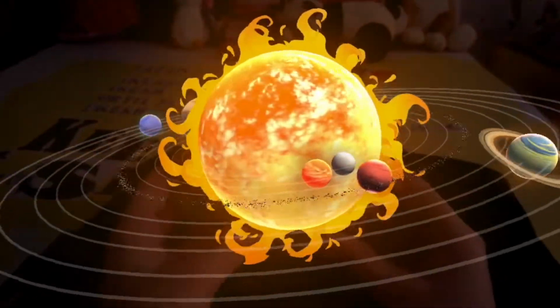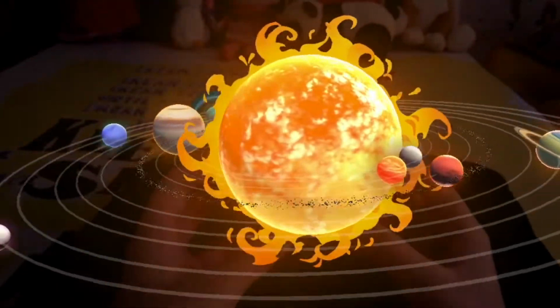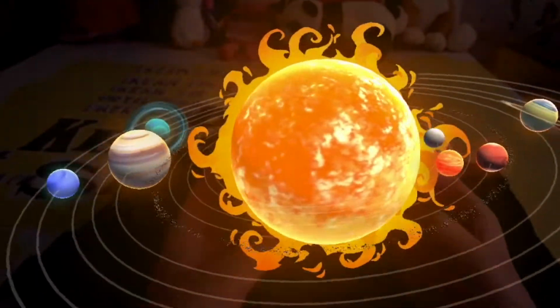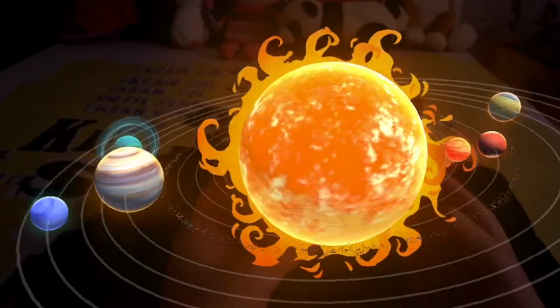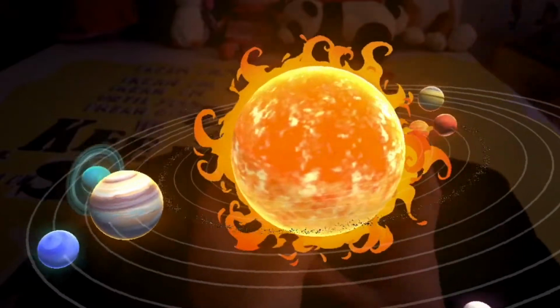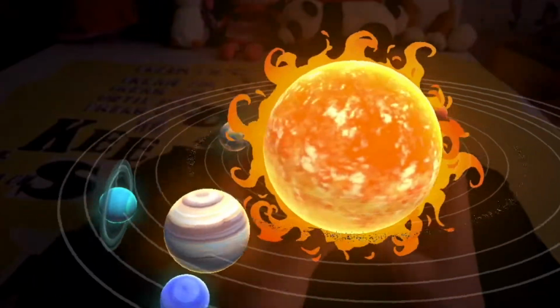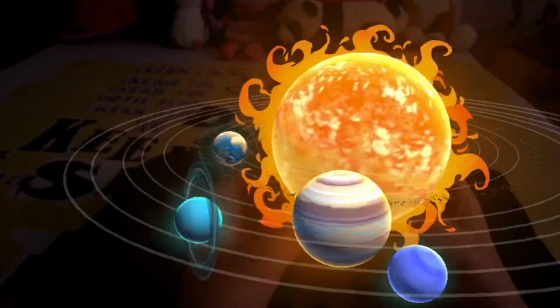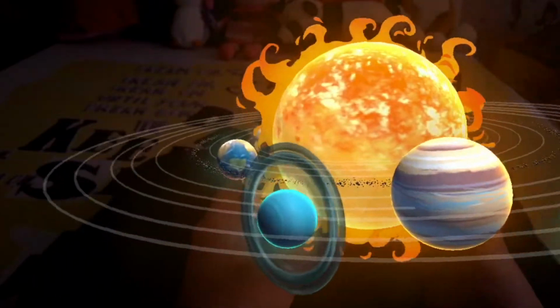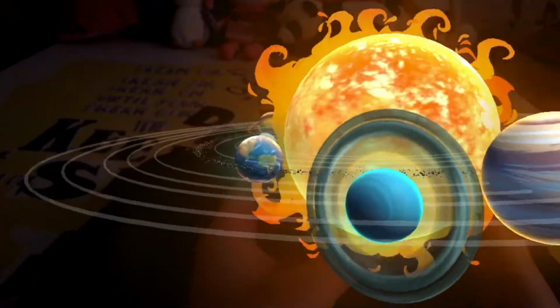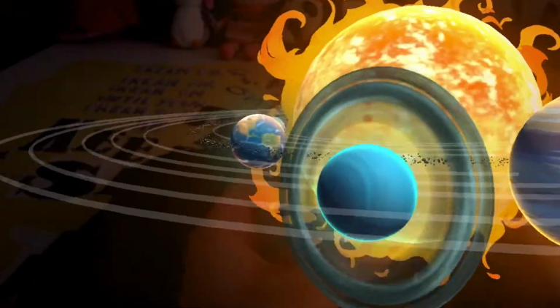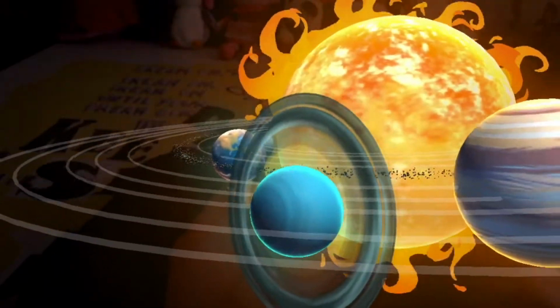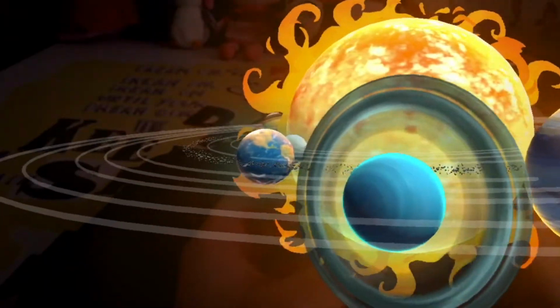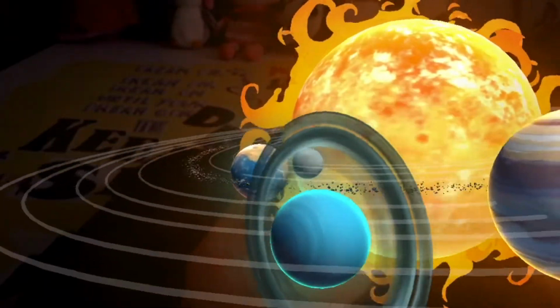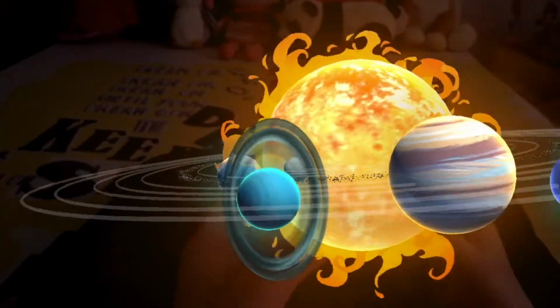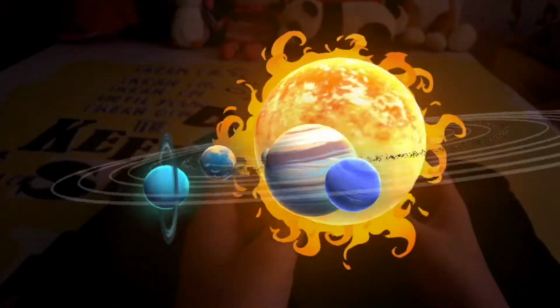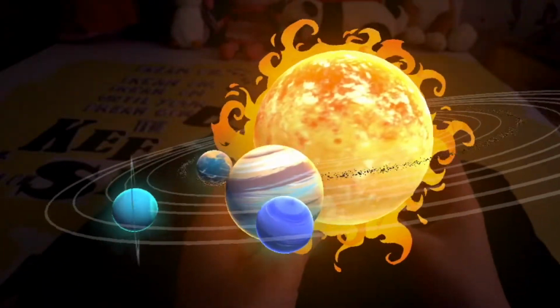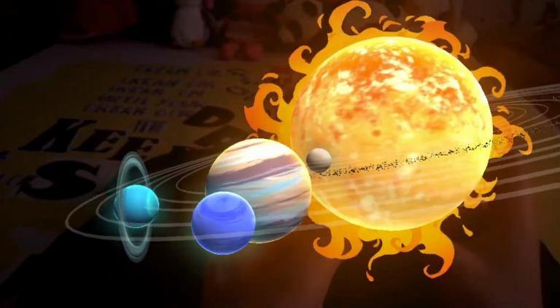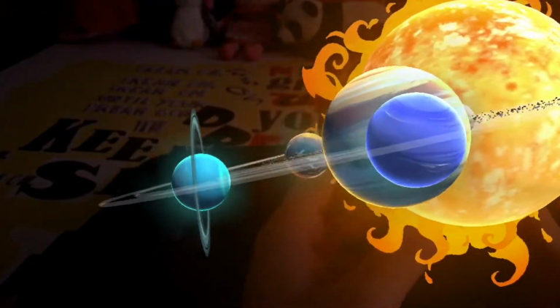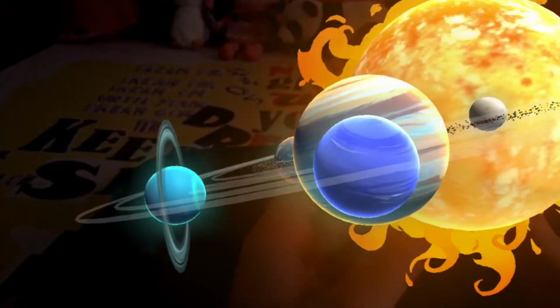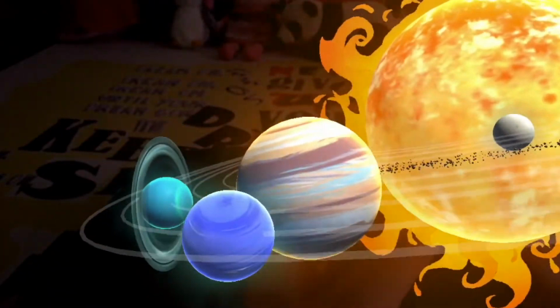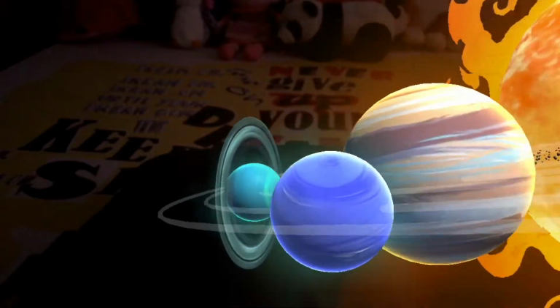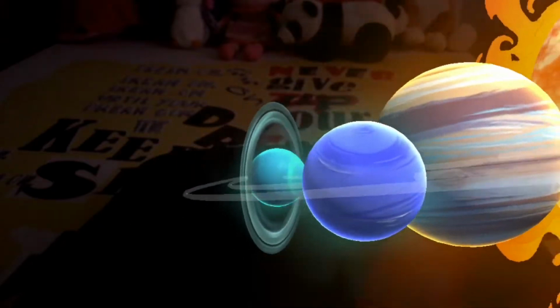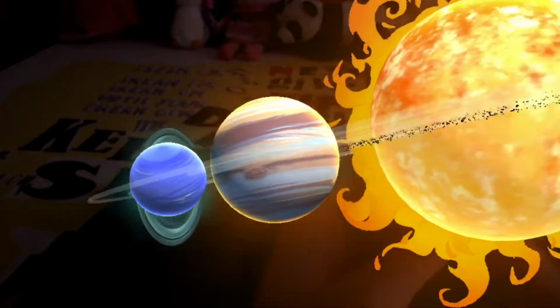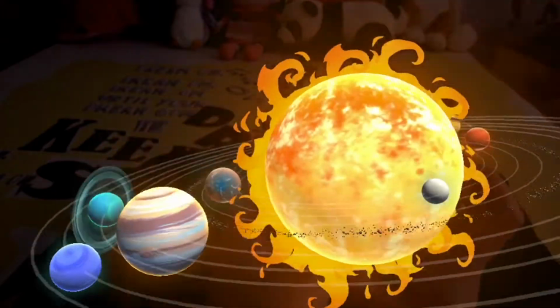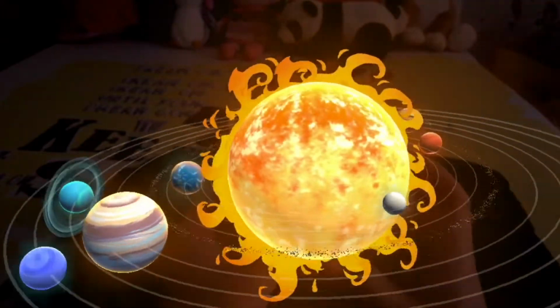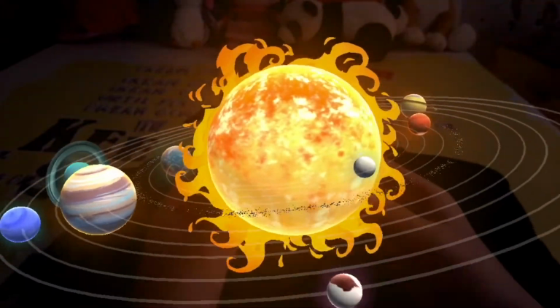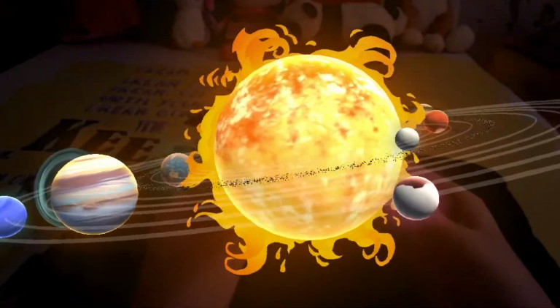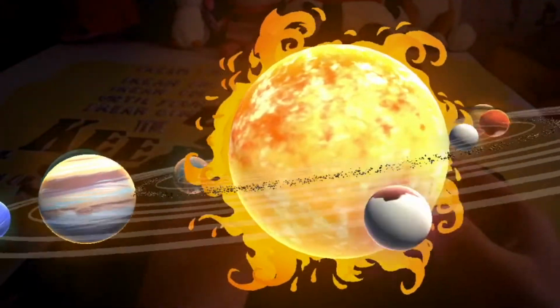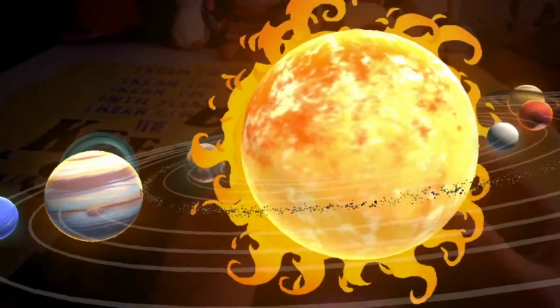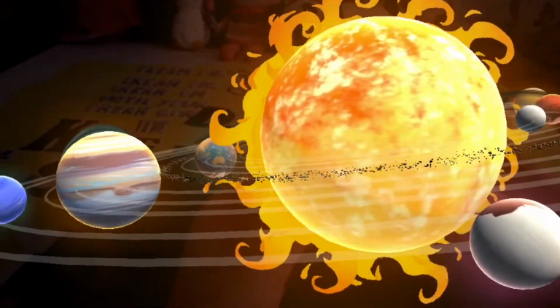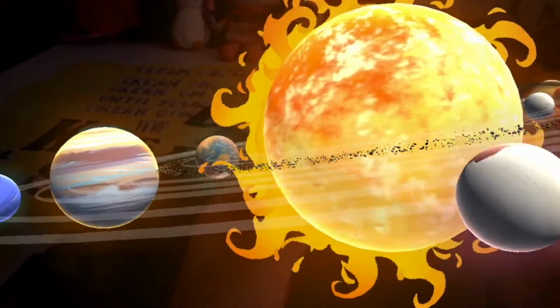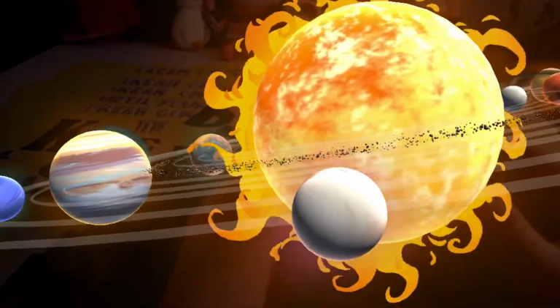The planets of our solar system and even some asteroids hold more than 150 moons in their orbits.